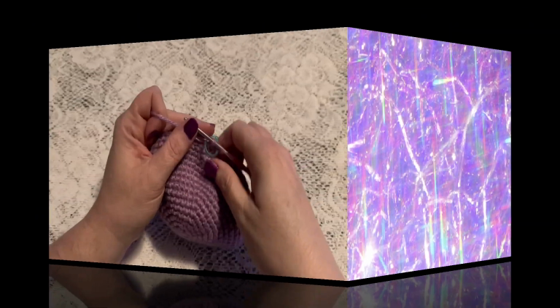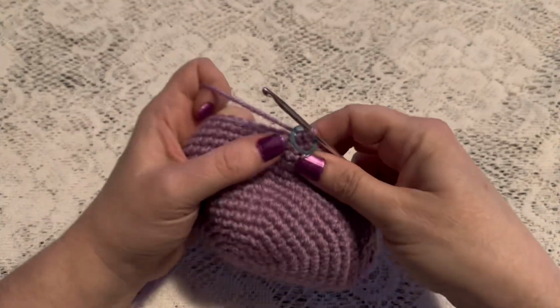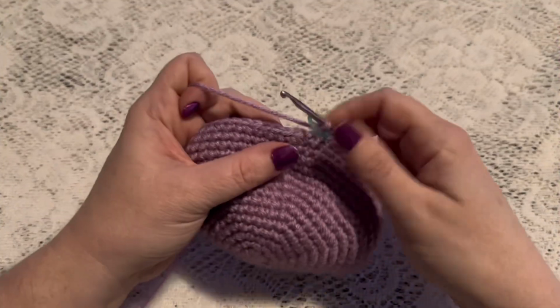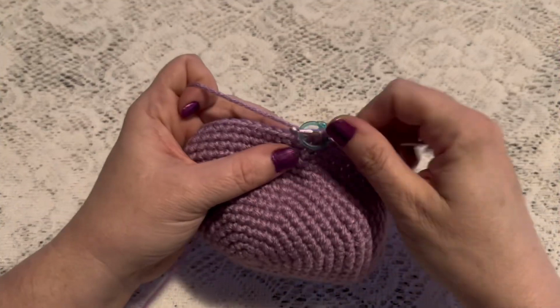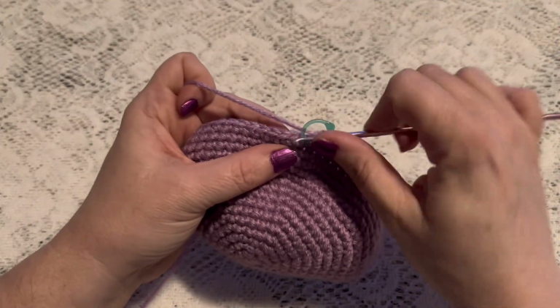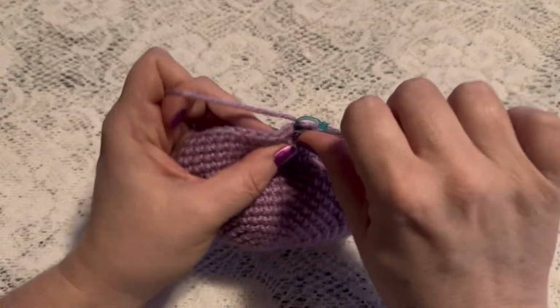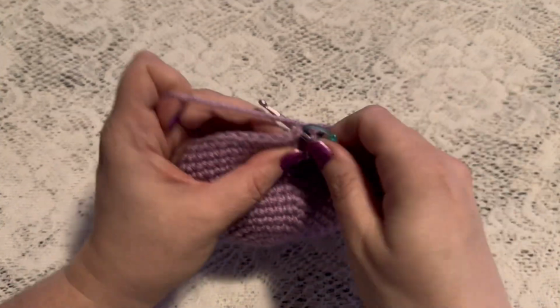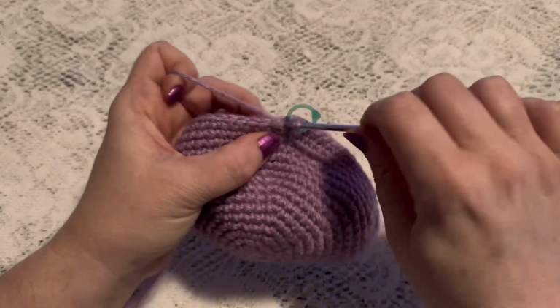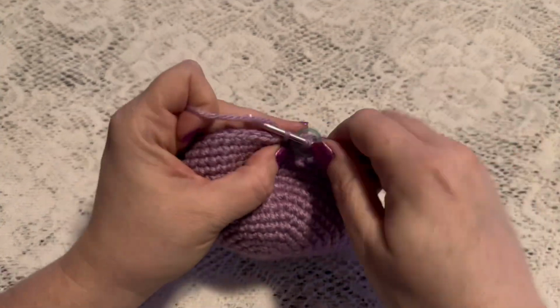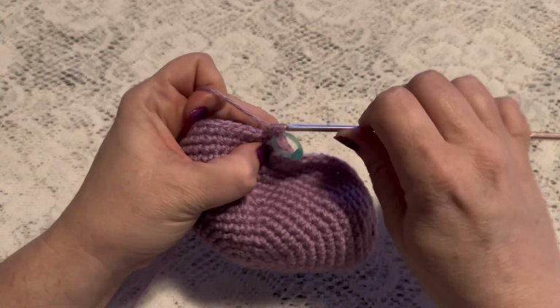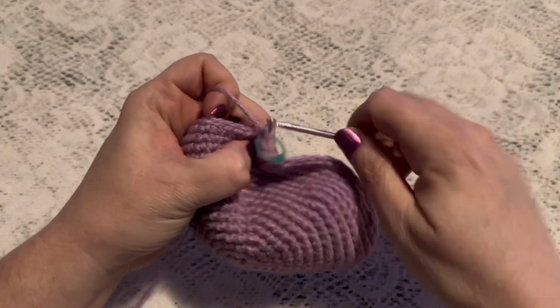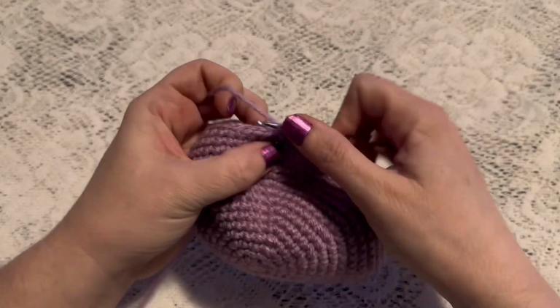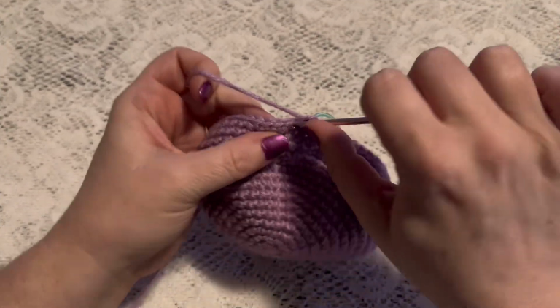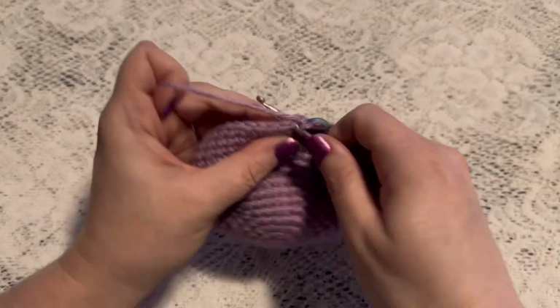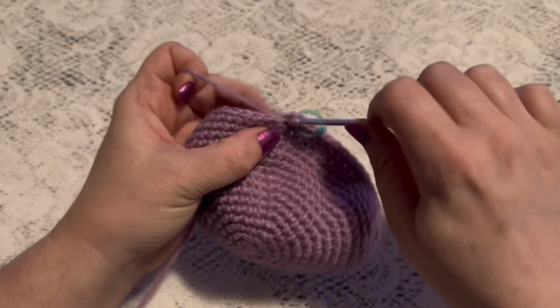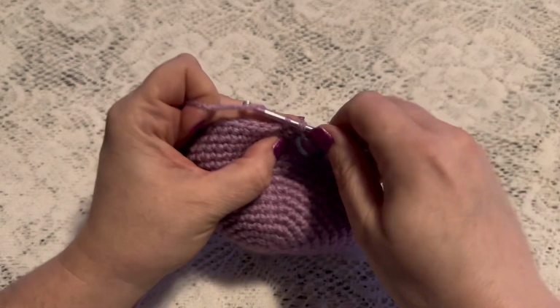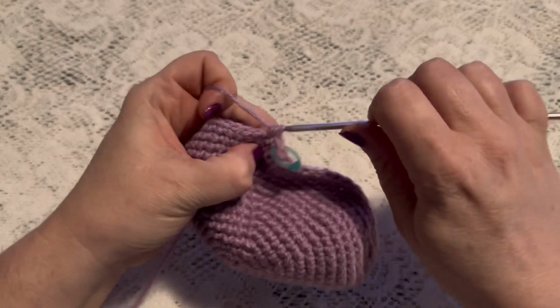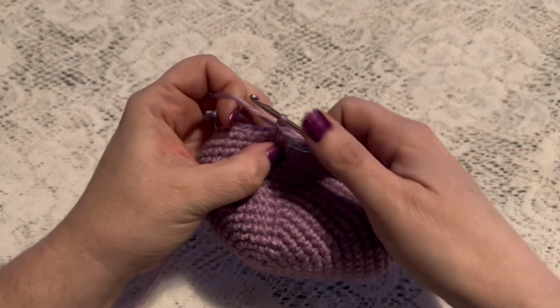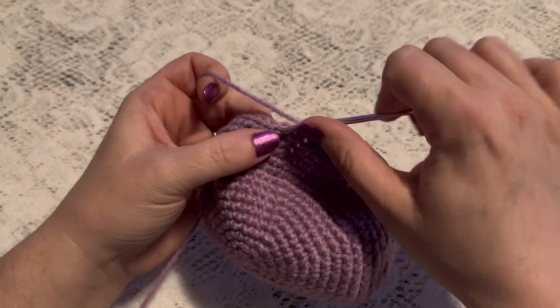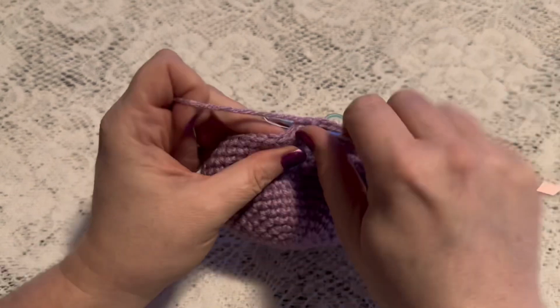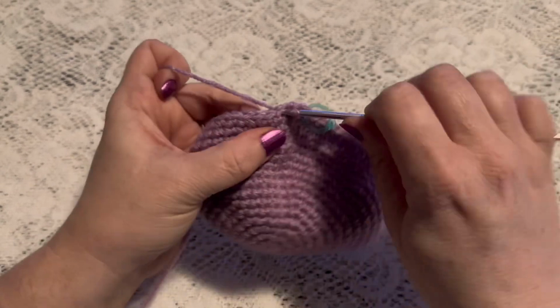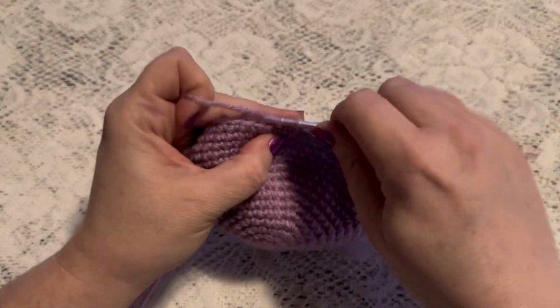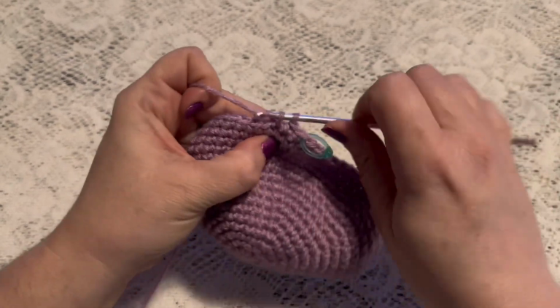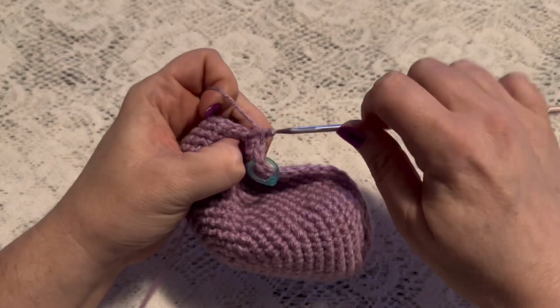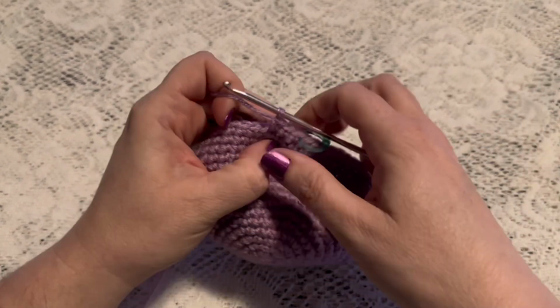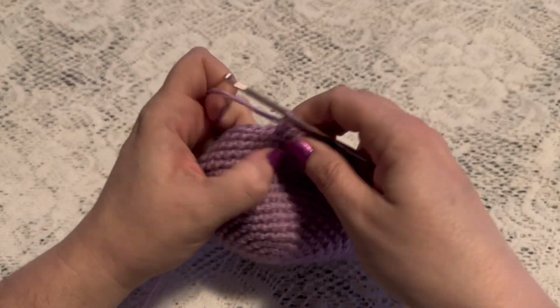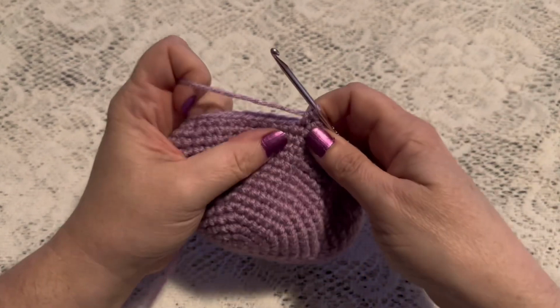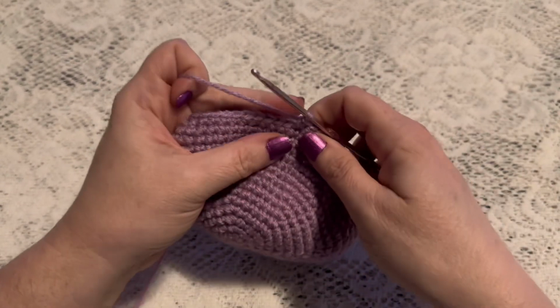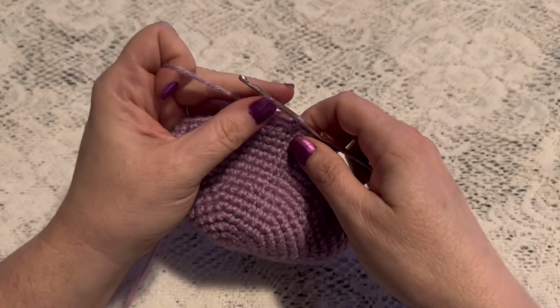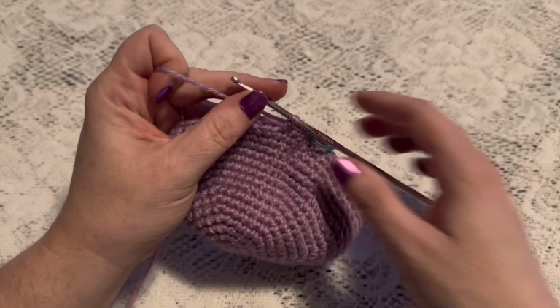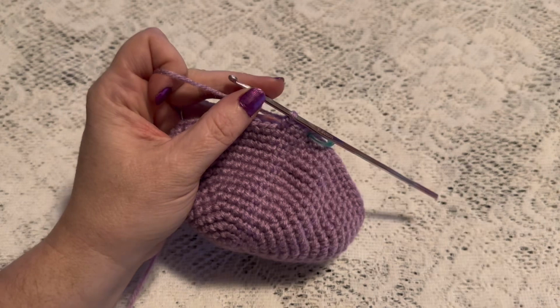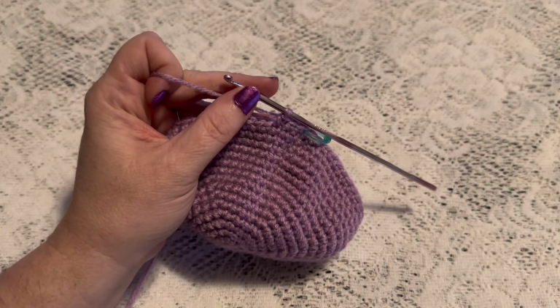For round 17 we're going to do one single crochet in each stitch all the way around. When you come to the end of this round you should still have 48 stitches.